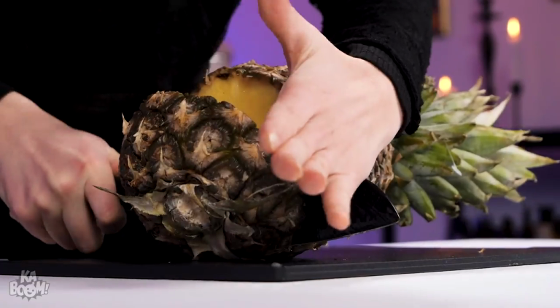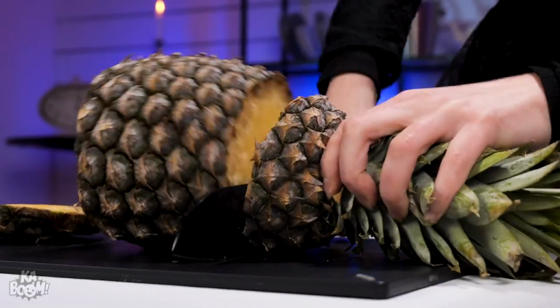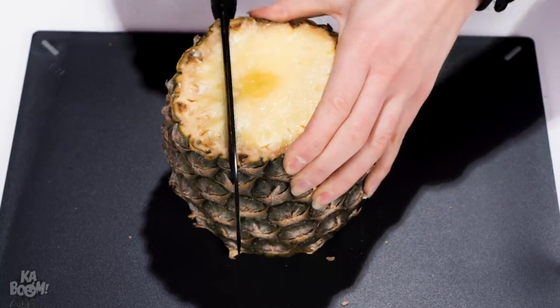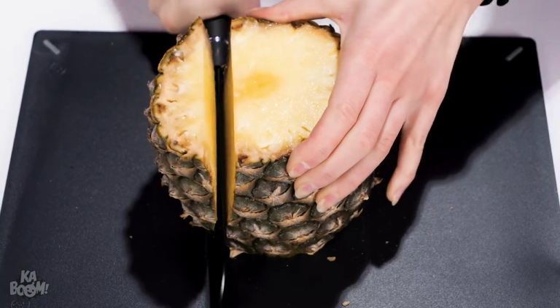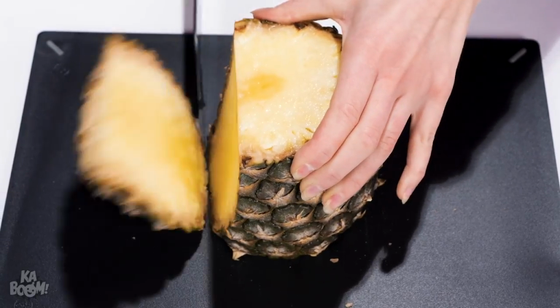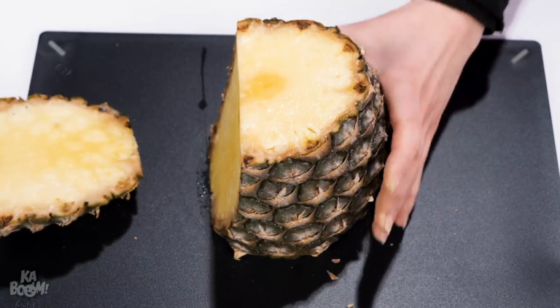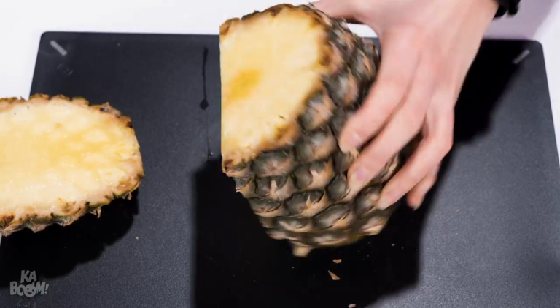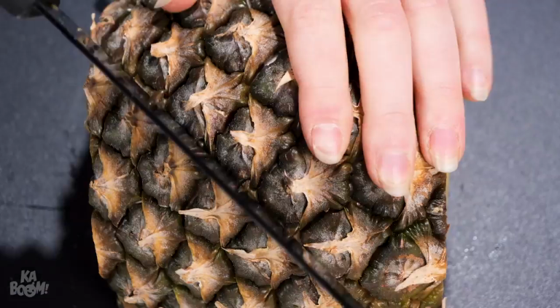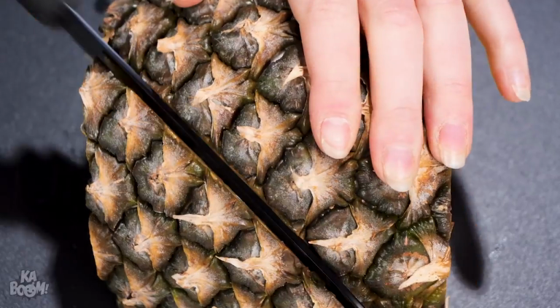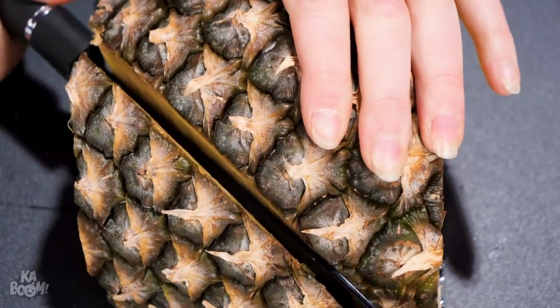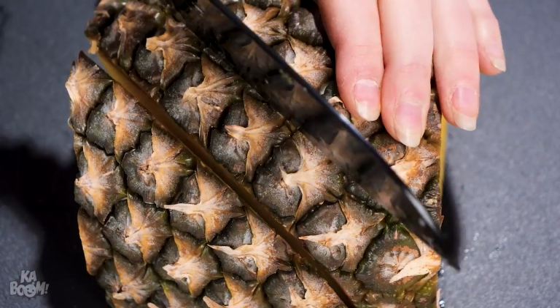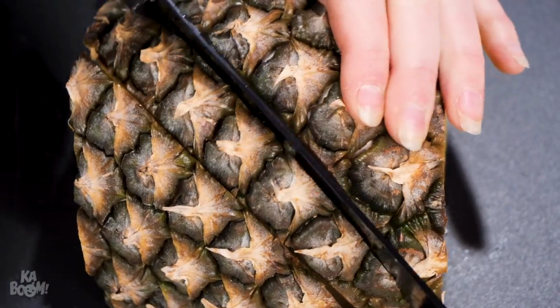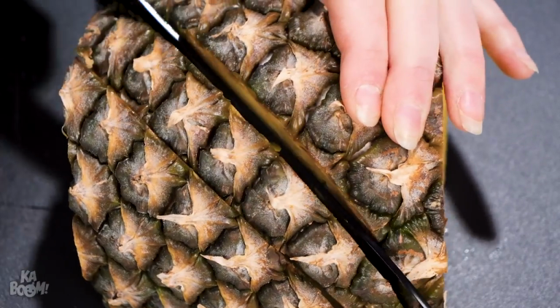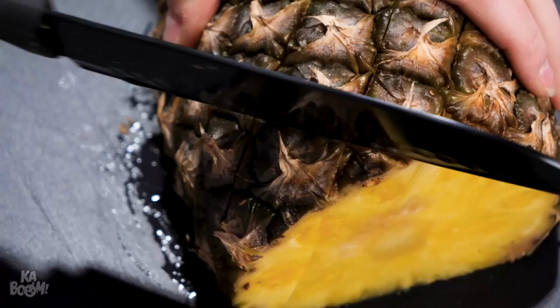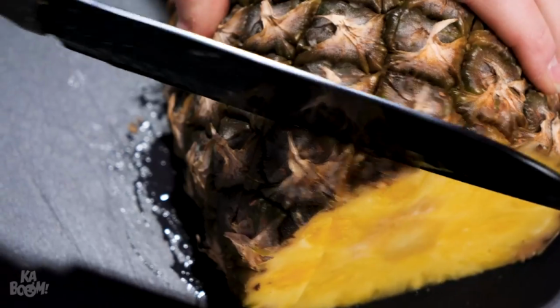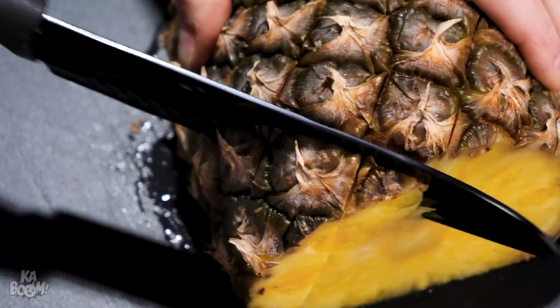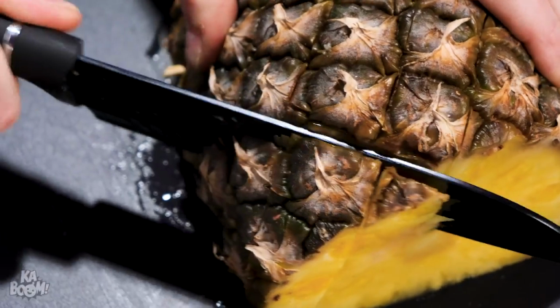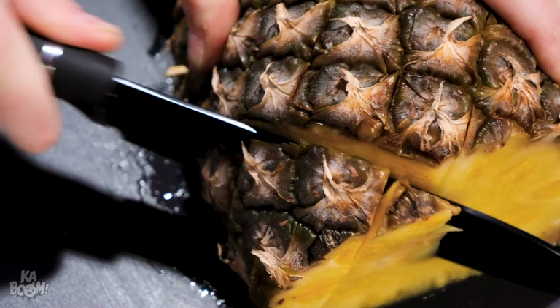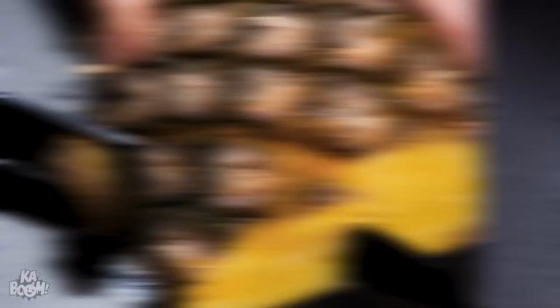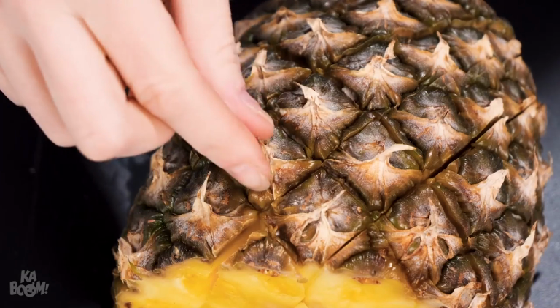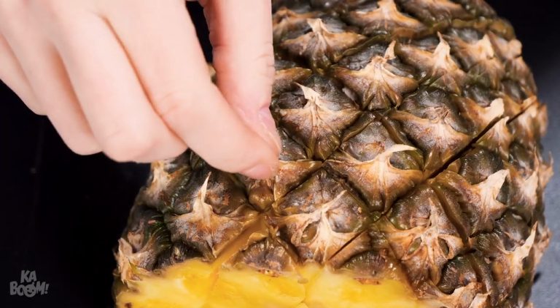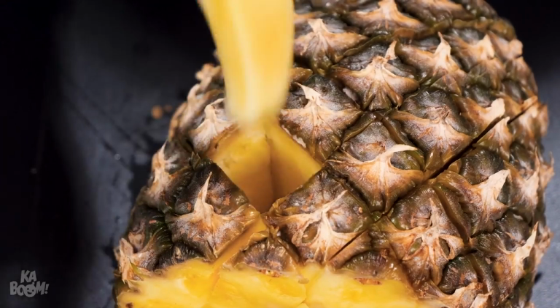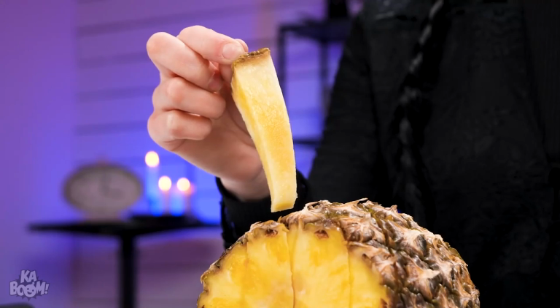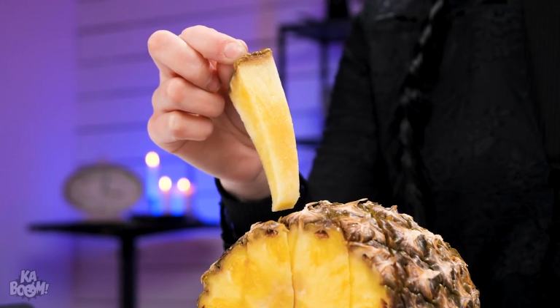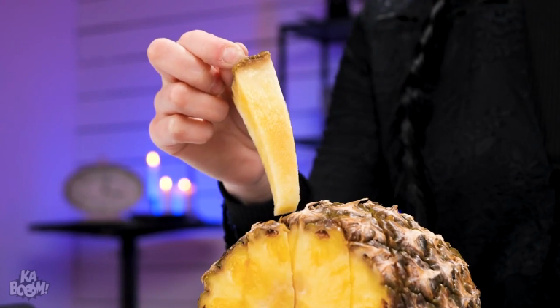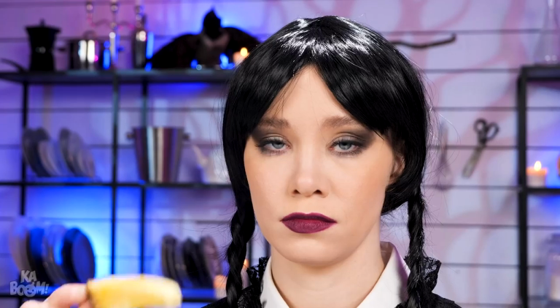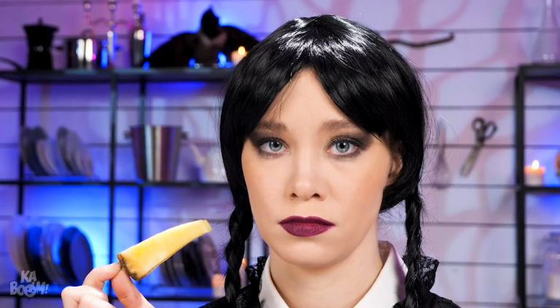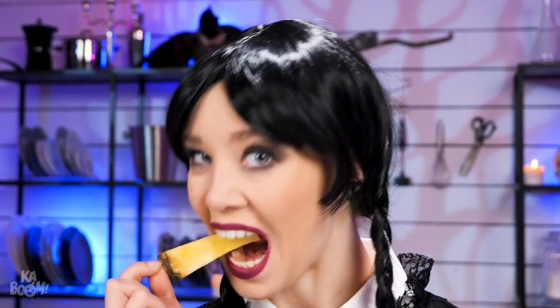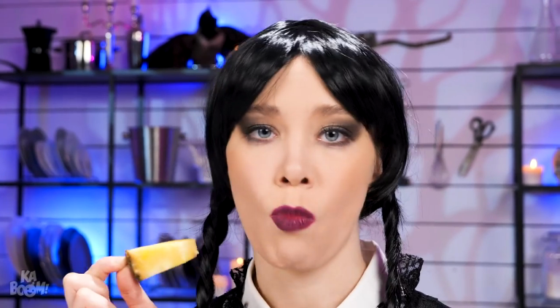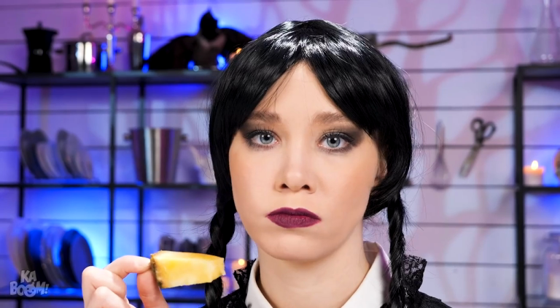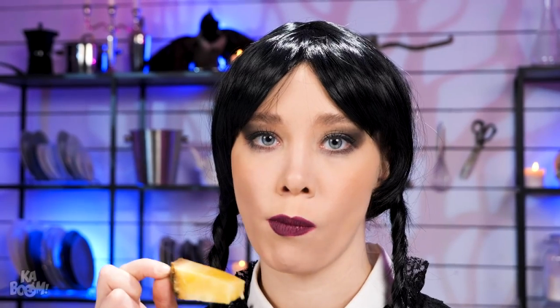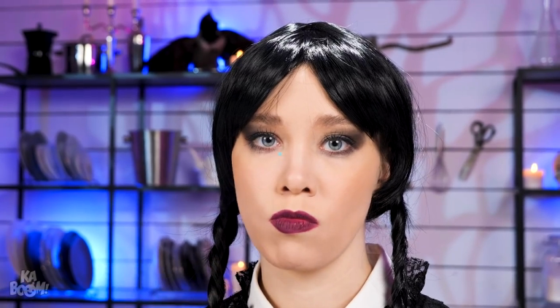Chop the pineapple like this, then slice diagonally following the lines. Grab one, then munch. Party time!